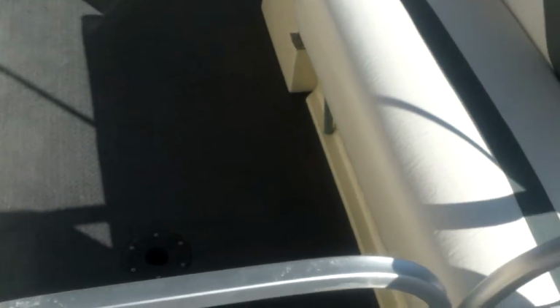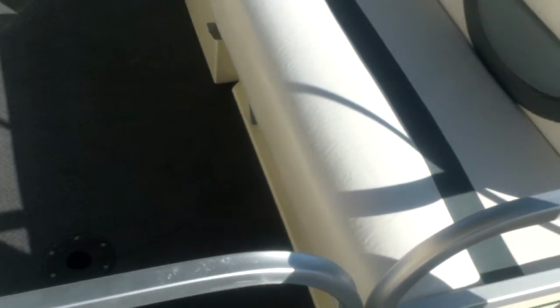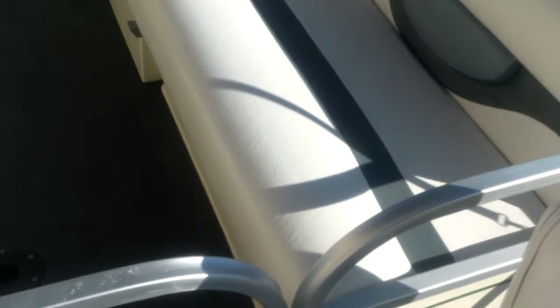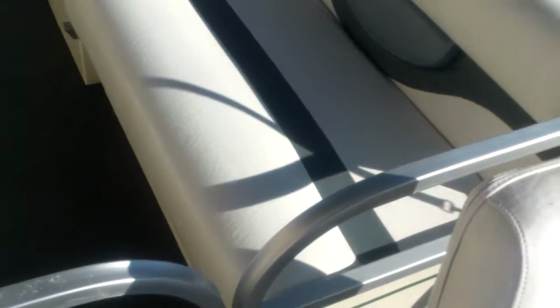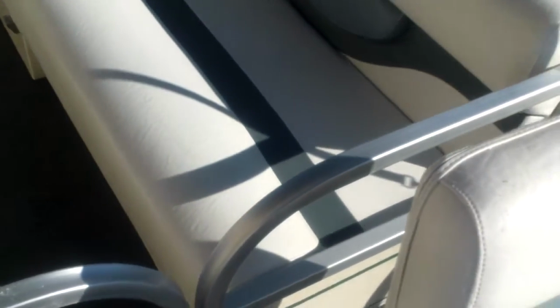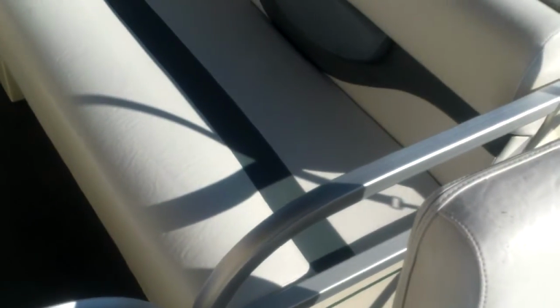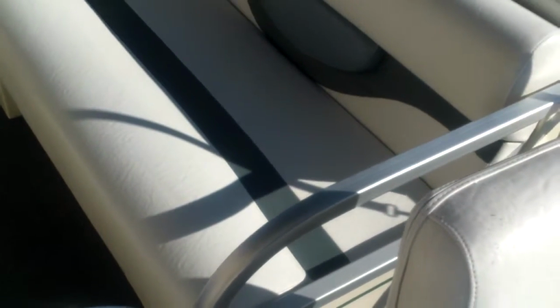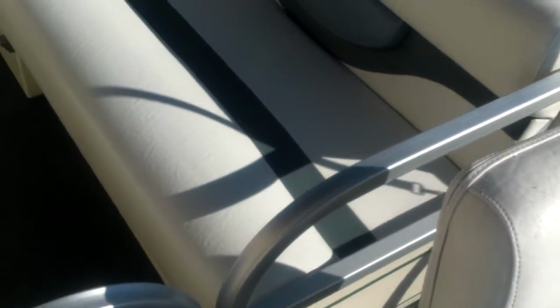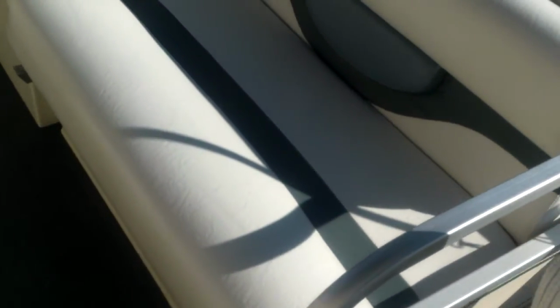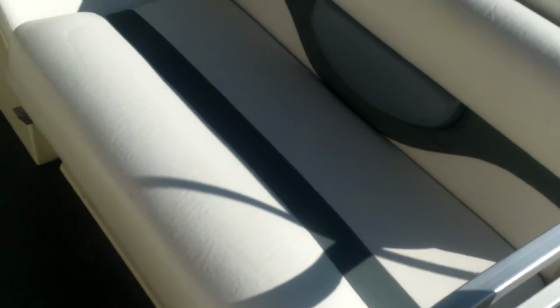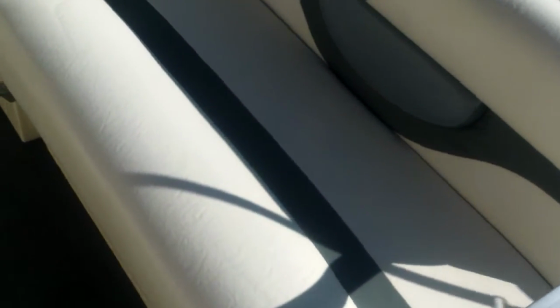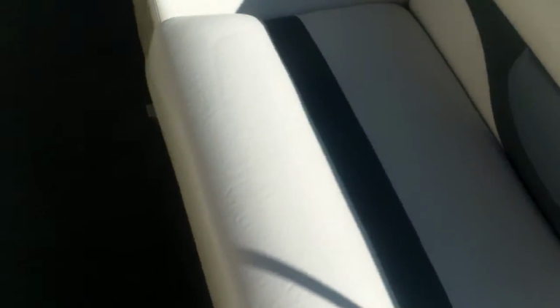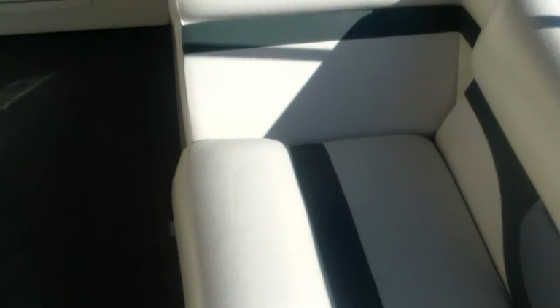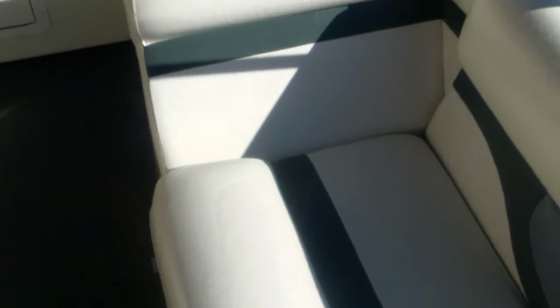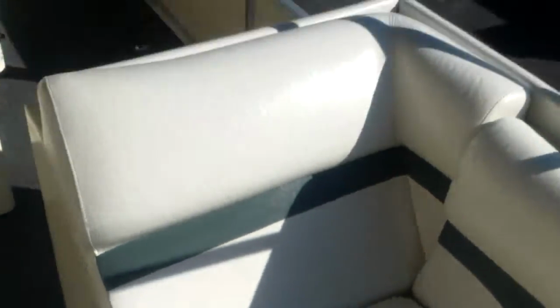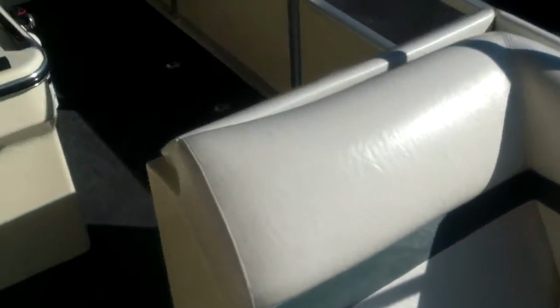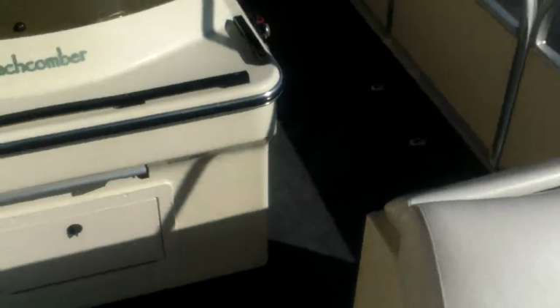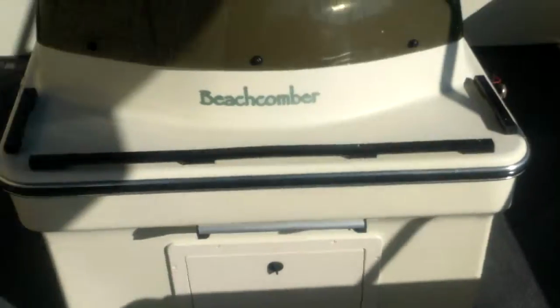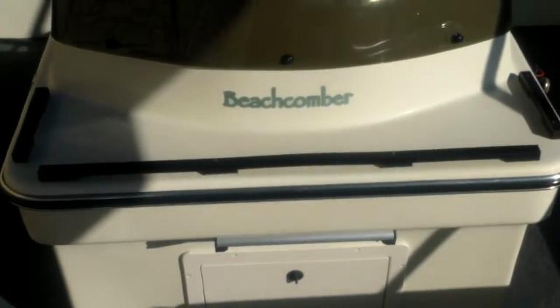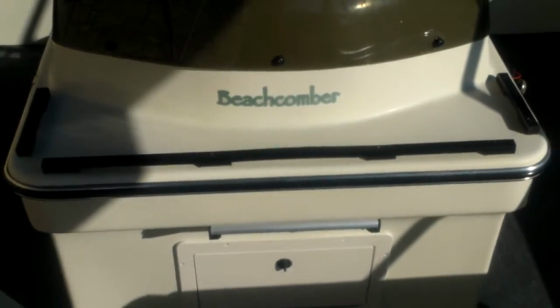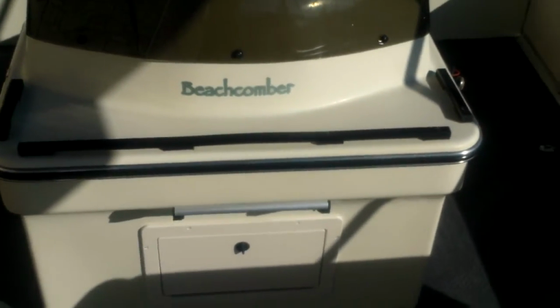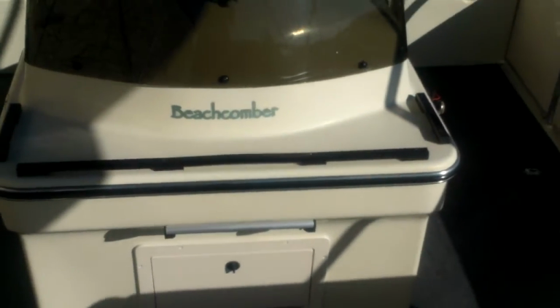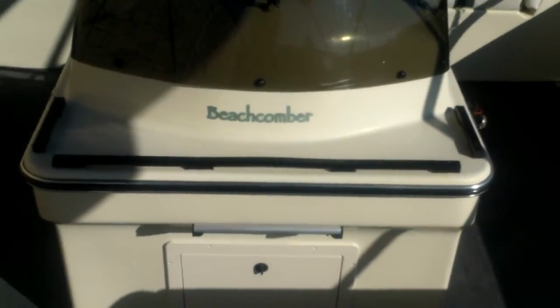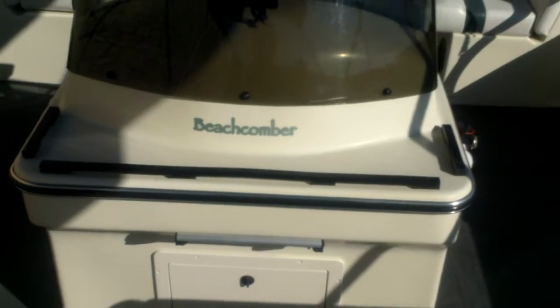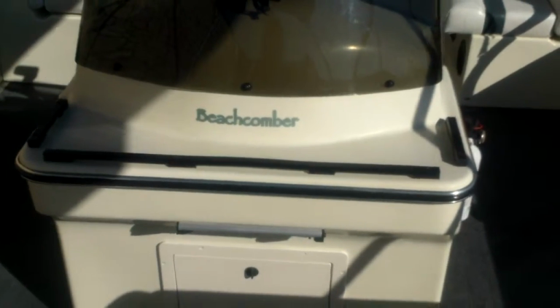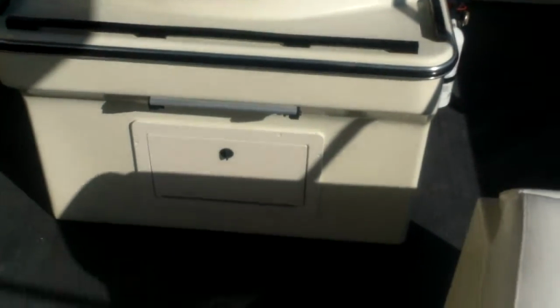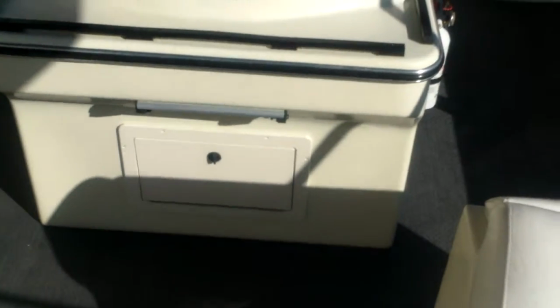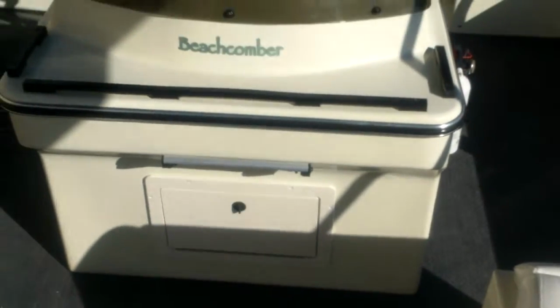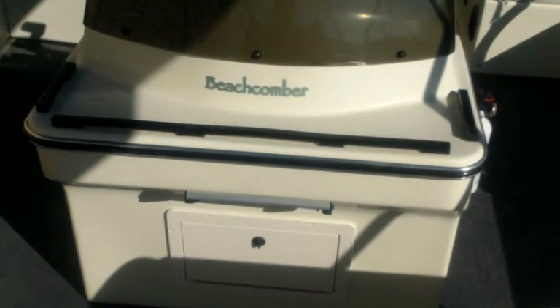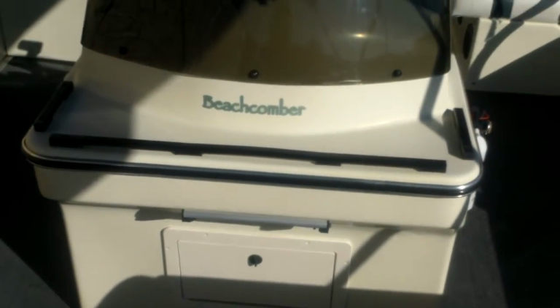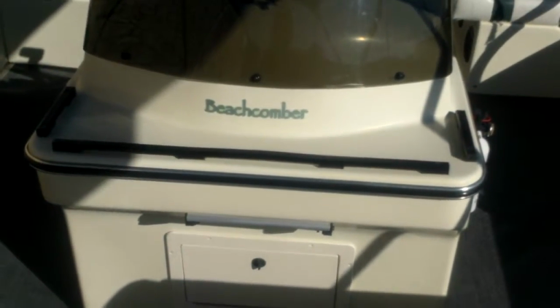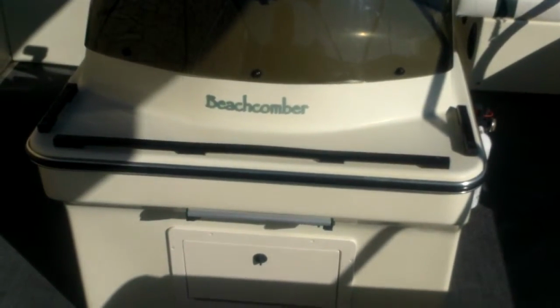This is an 8.5 foot beam across. The upholstery is in really good shape. There are a few issues that I'll show you, but not a whole lot. It's a center console model. It's going to have a Lowrance Fish Finder mounted at the helm there.